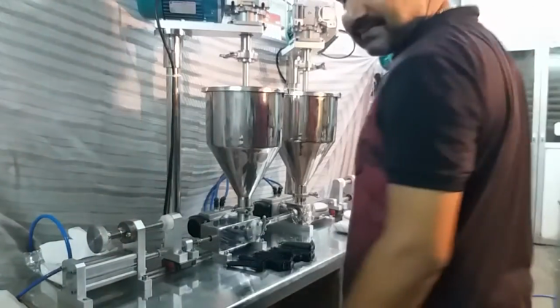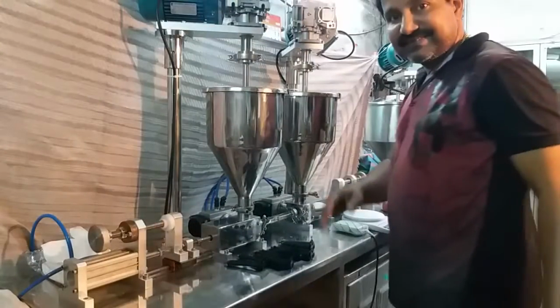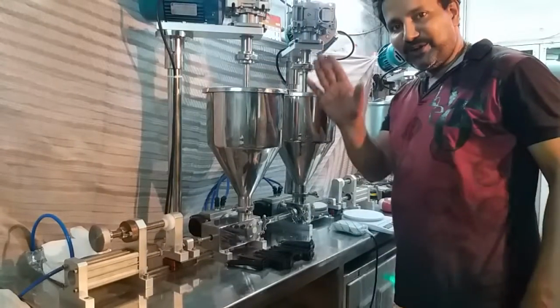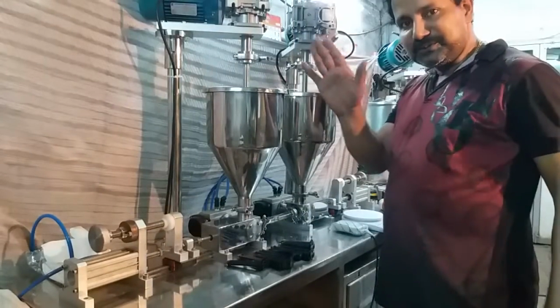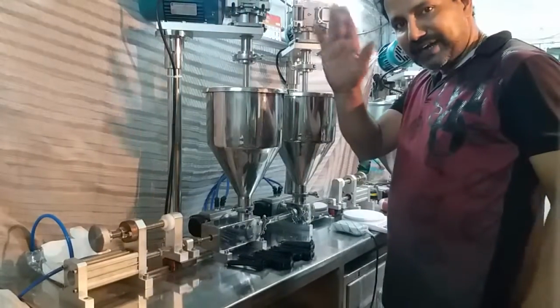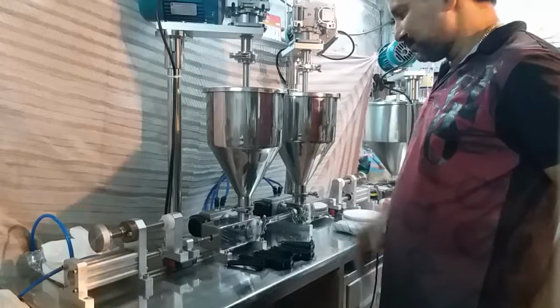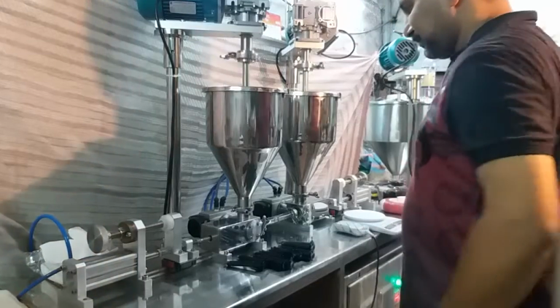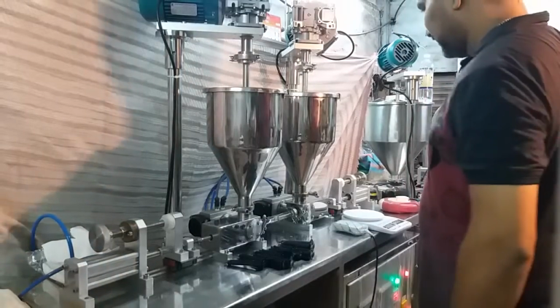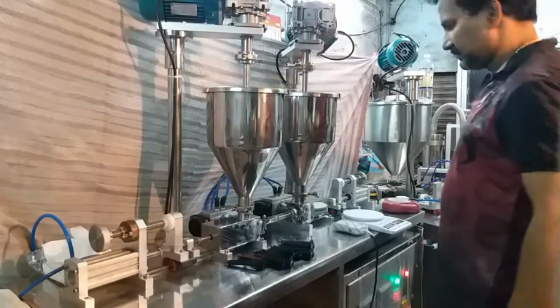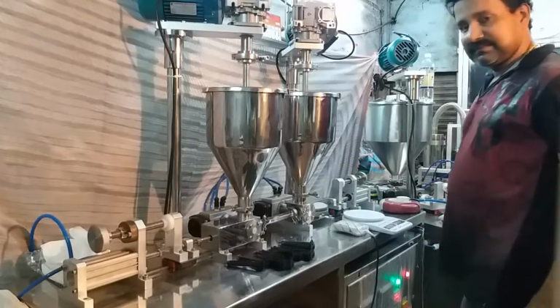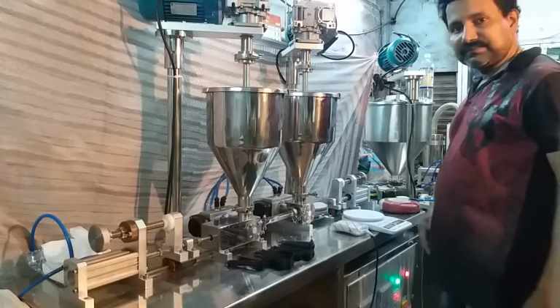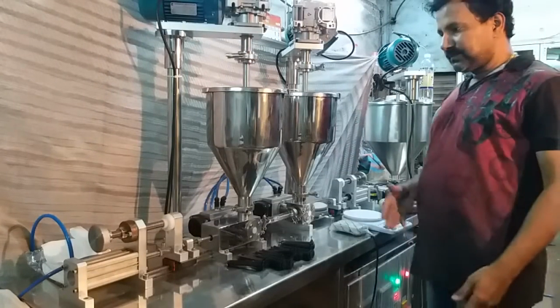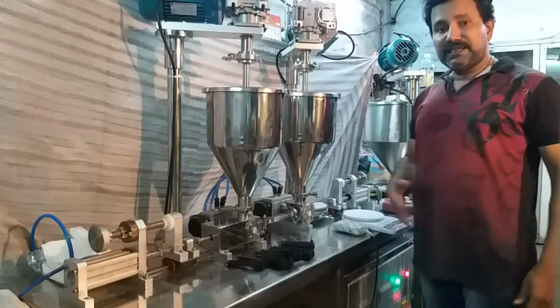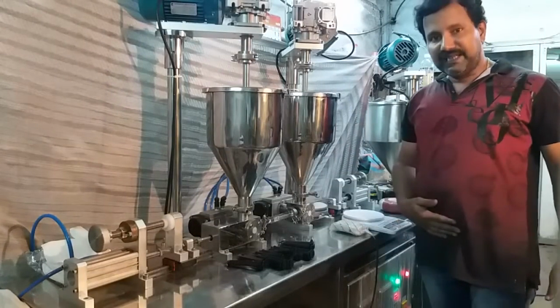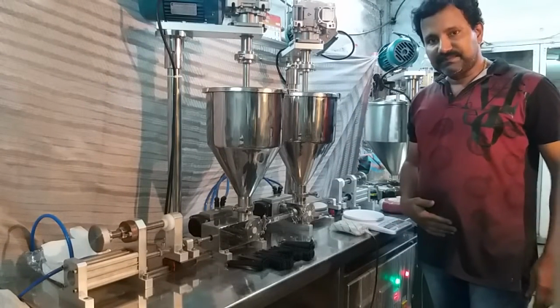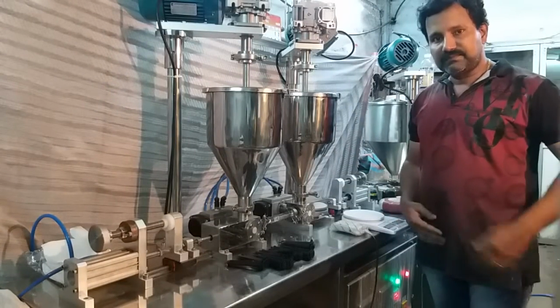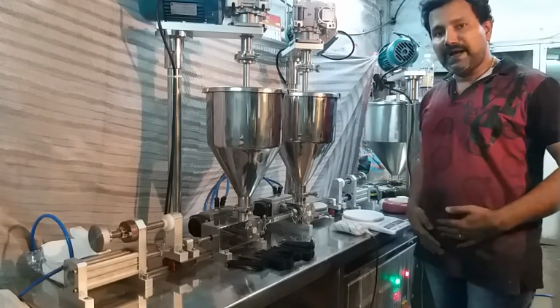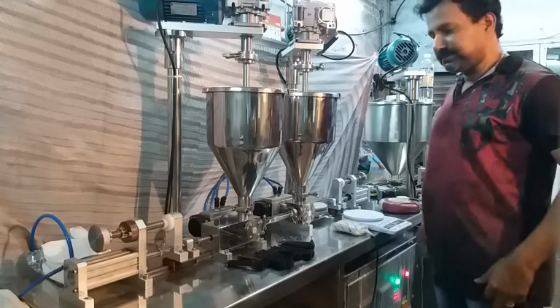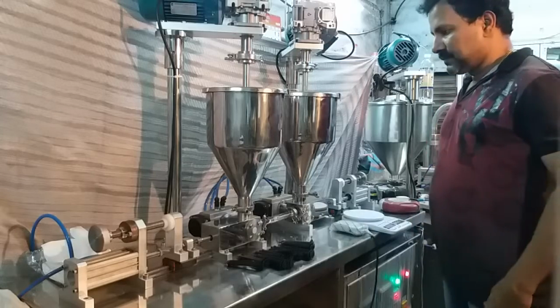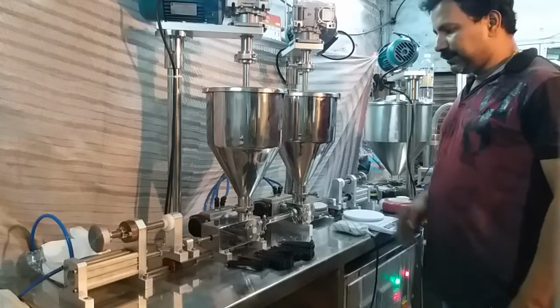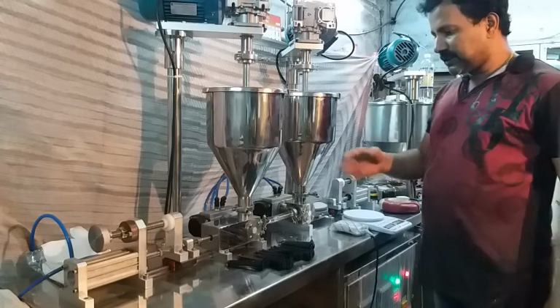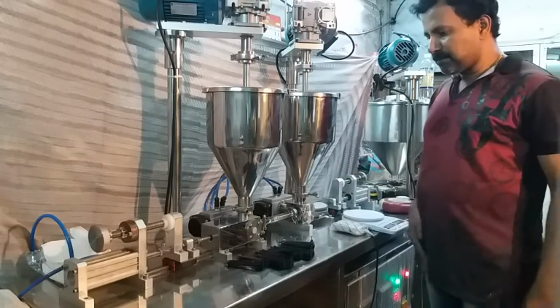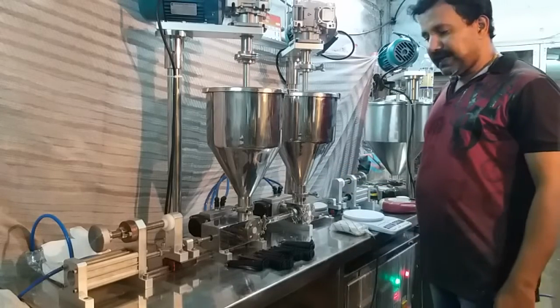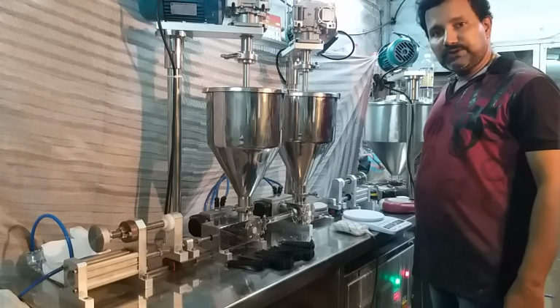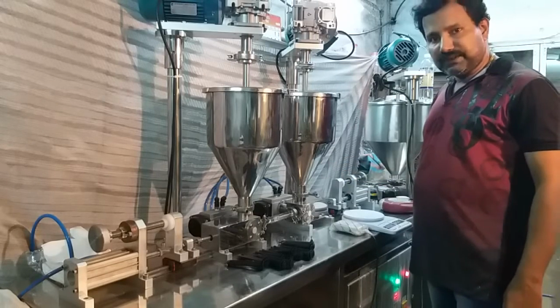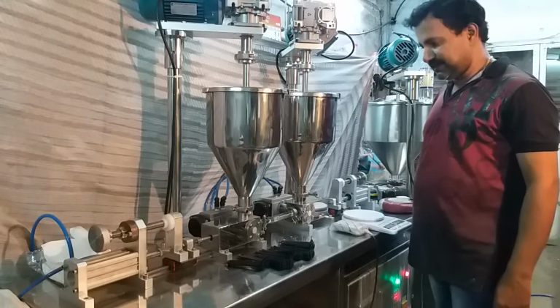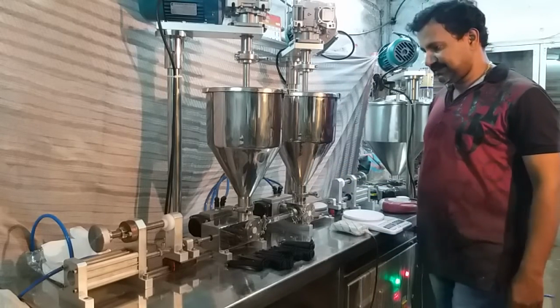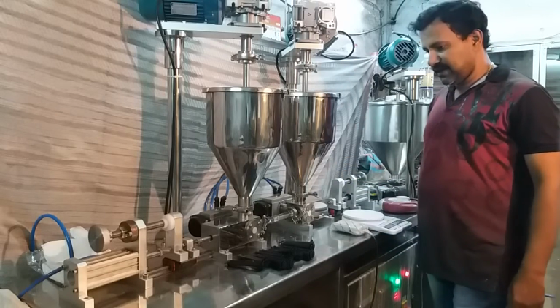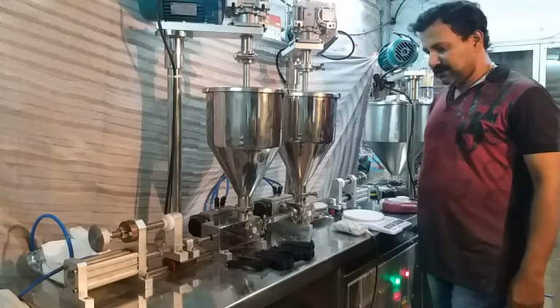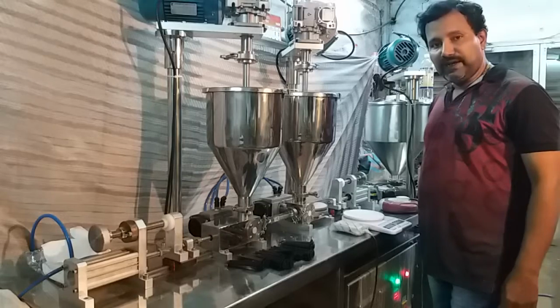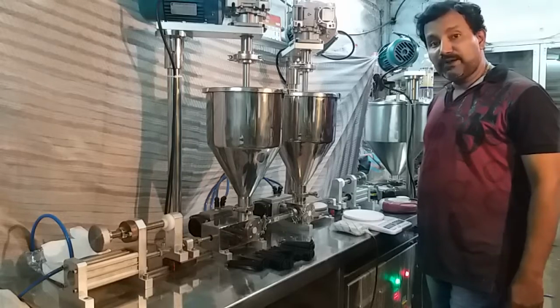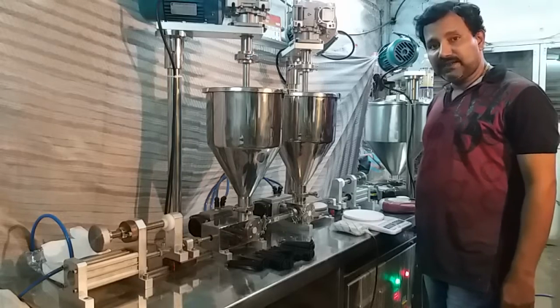Hello friends. Amson Engineering Mumbai produced an exclusive machine to fill dual cartridges.